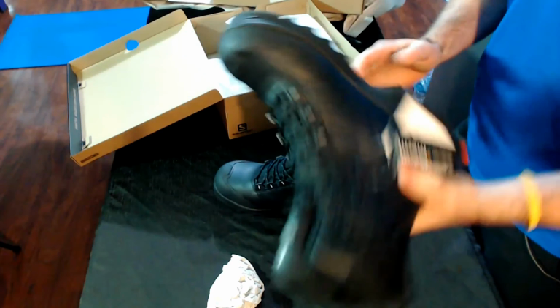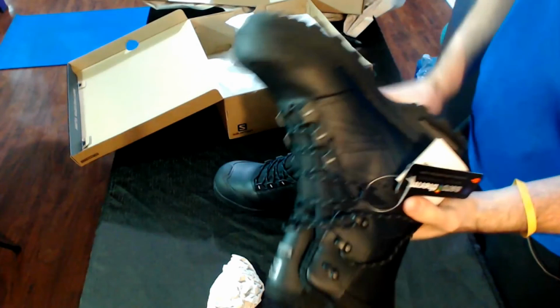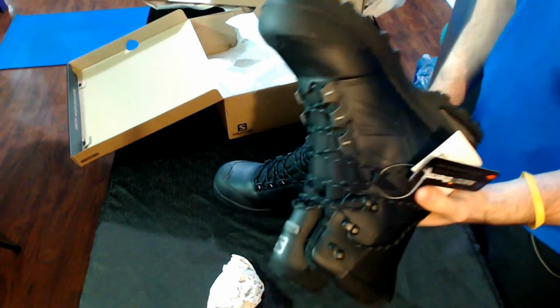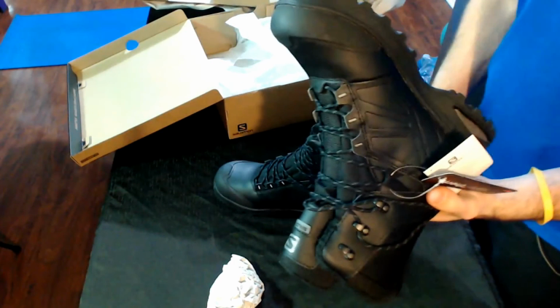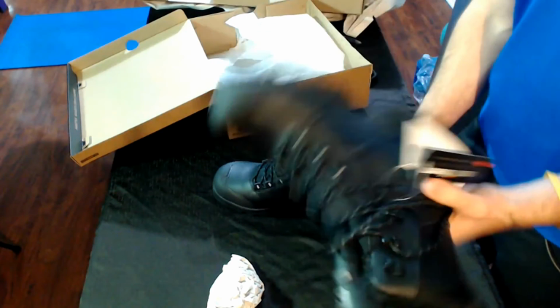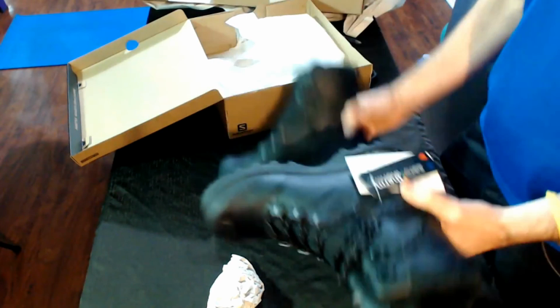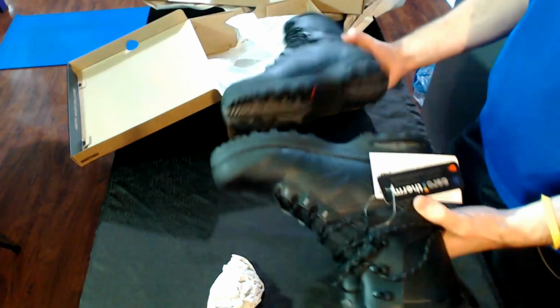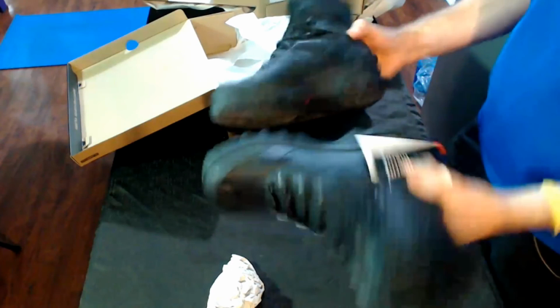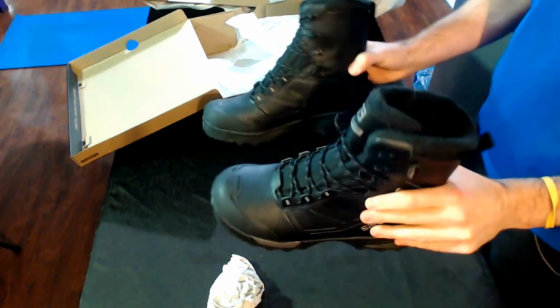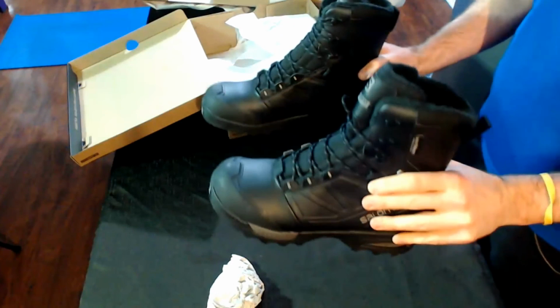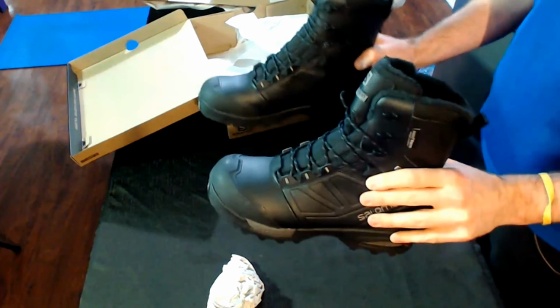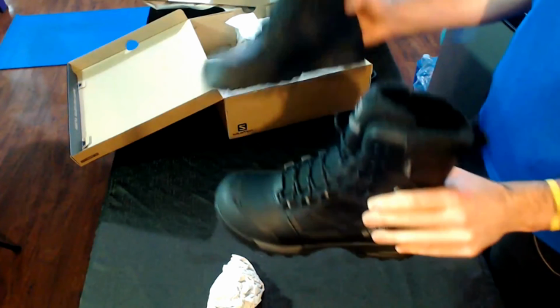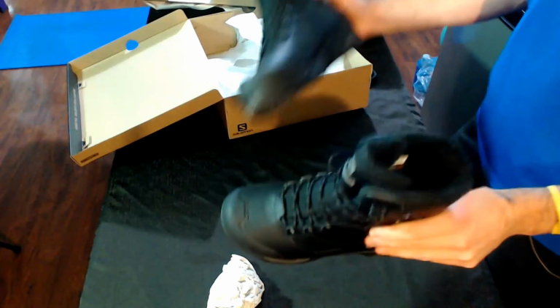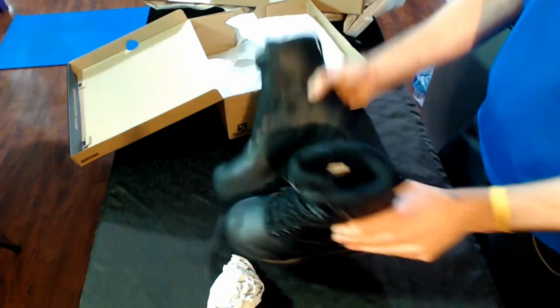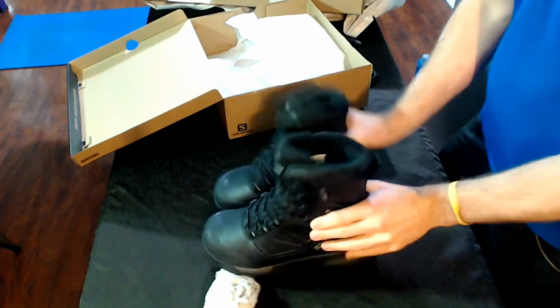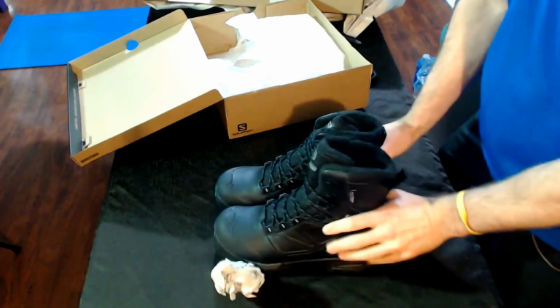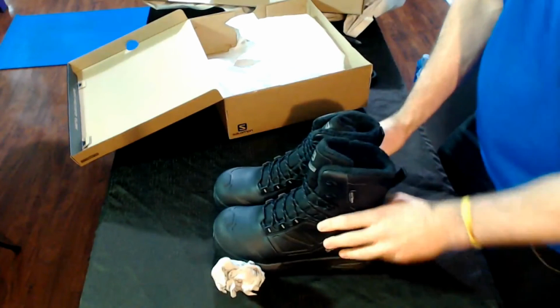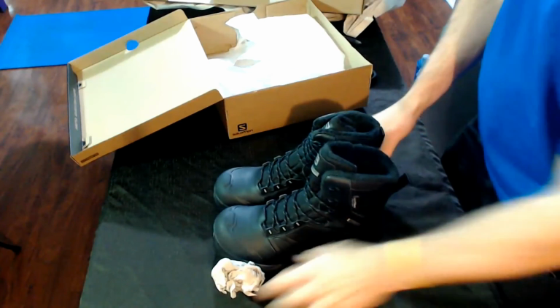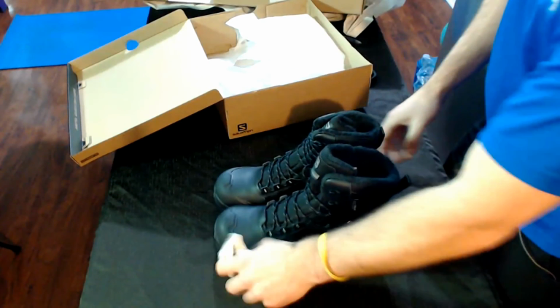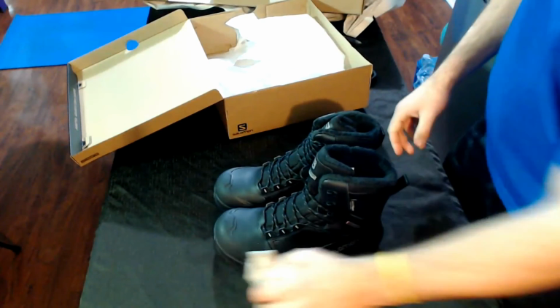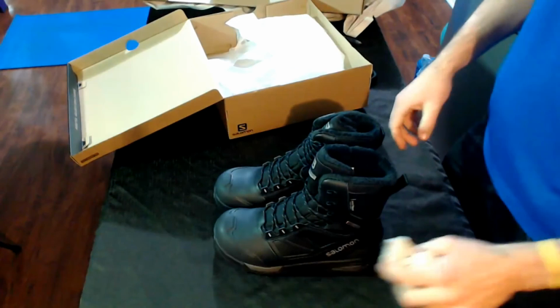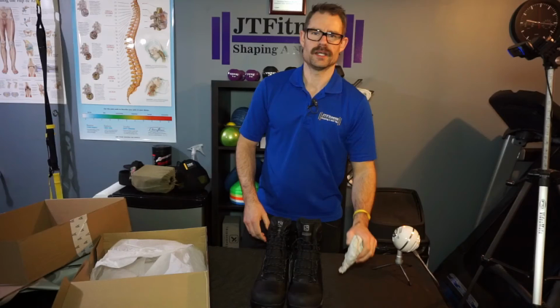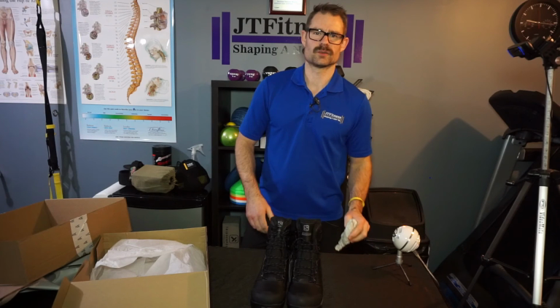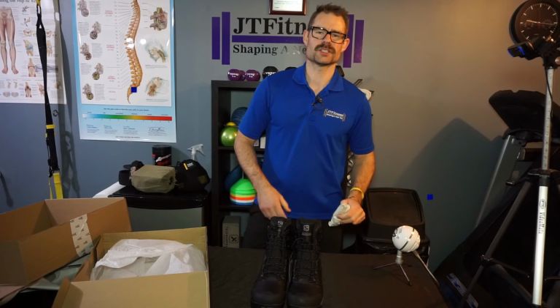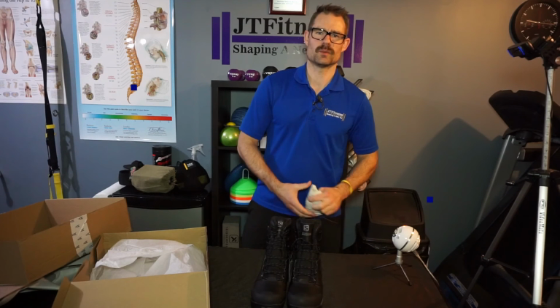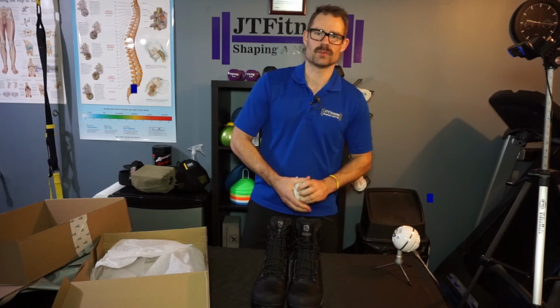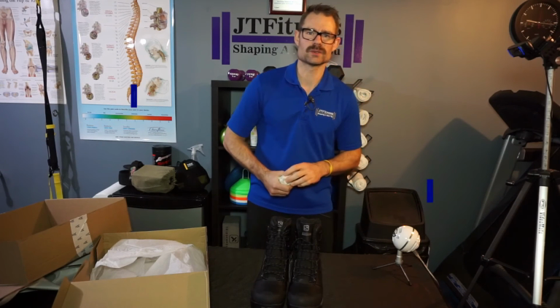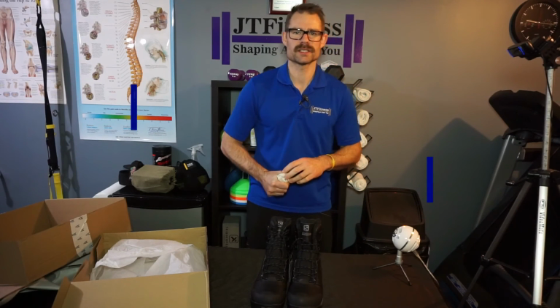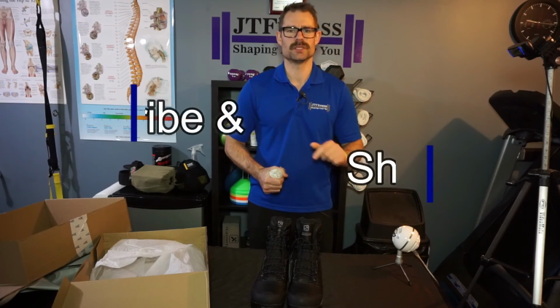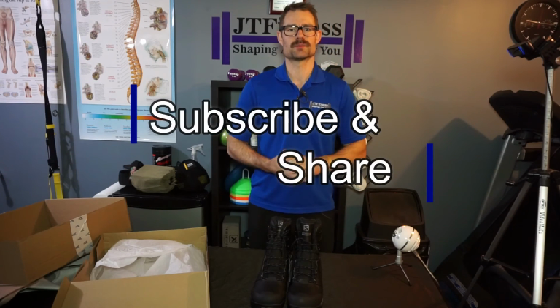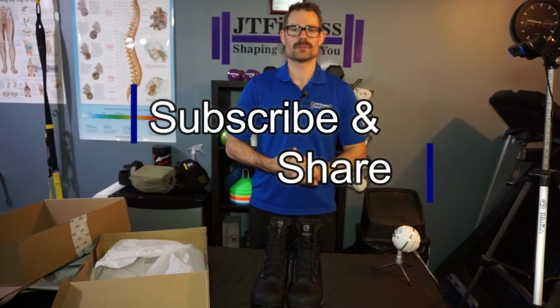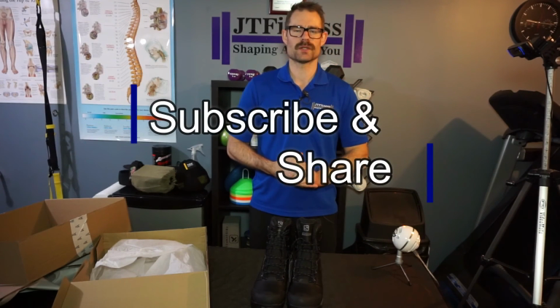That's about it. Looking forward to getting out on the trail with these, and then I'll be doing another video on how they perform. Thanks for watching — if you want to see more videos like this, please subscribe below.